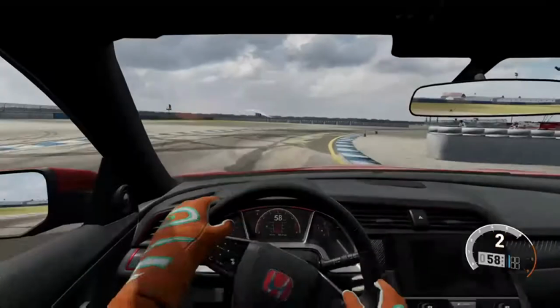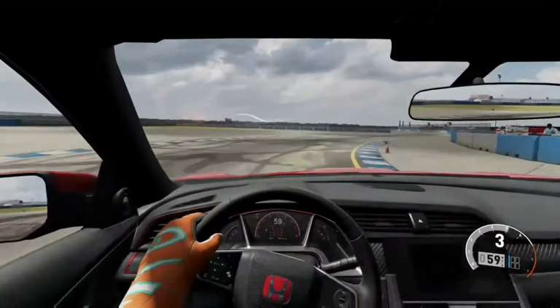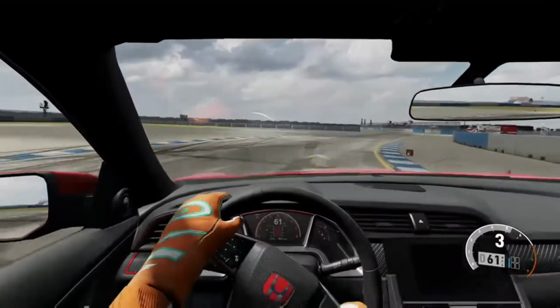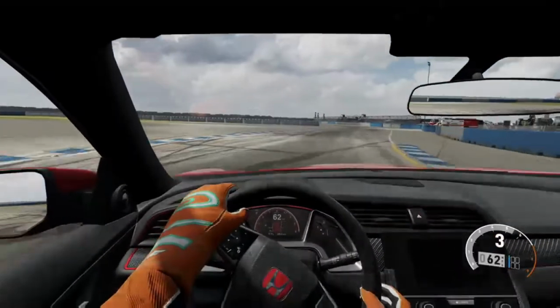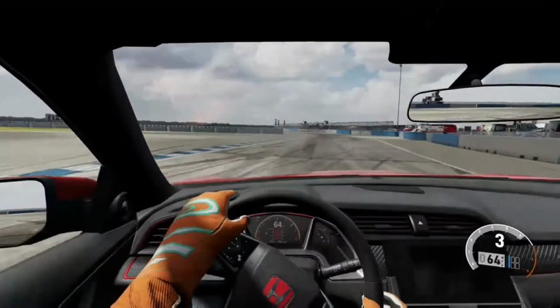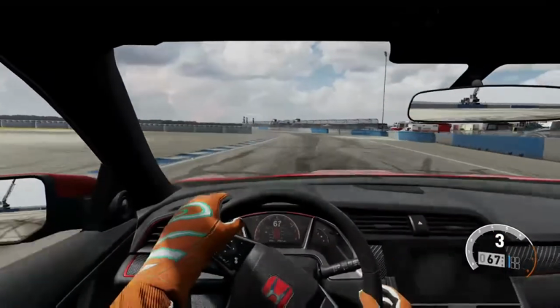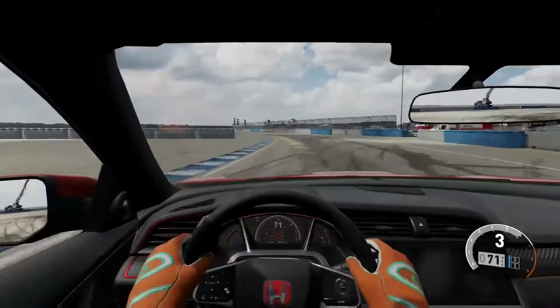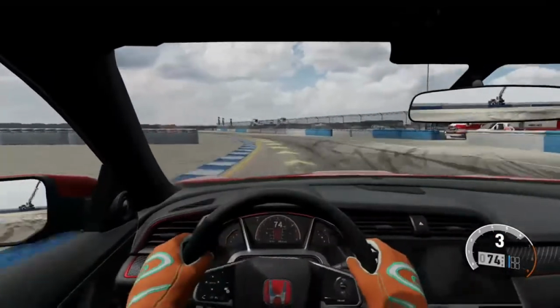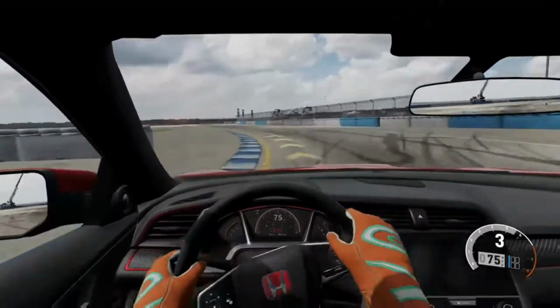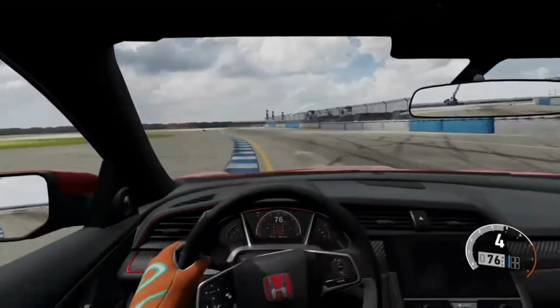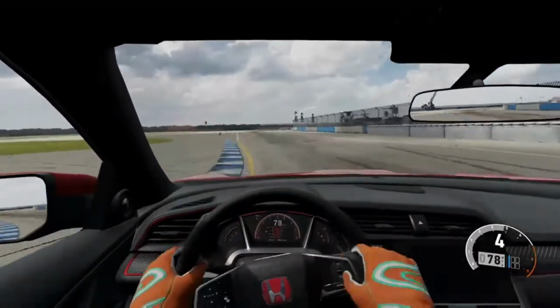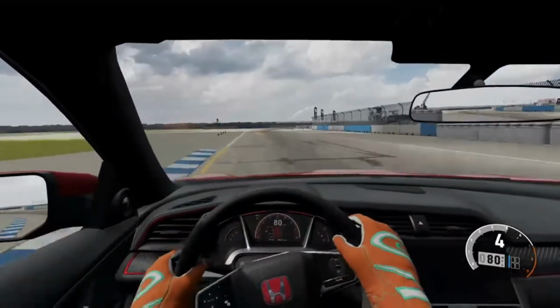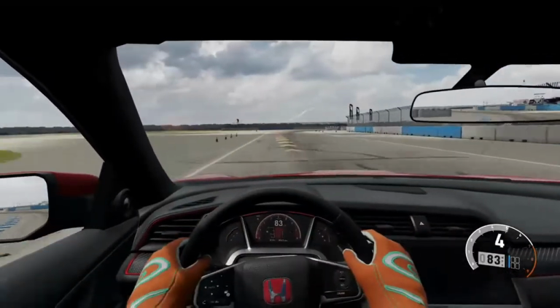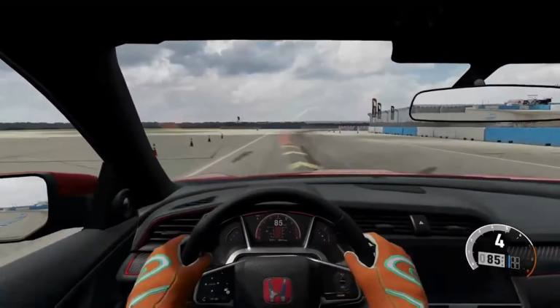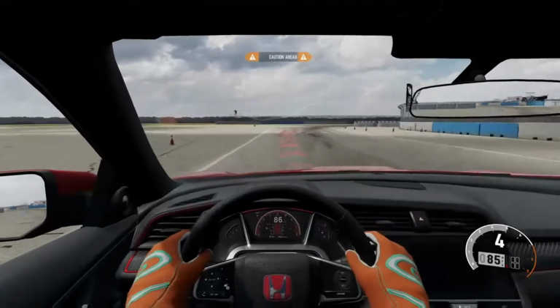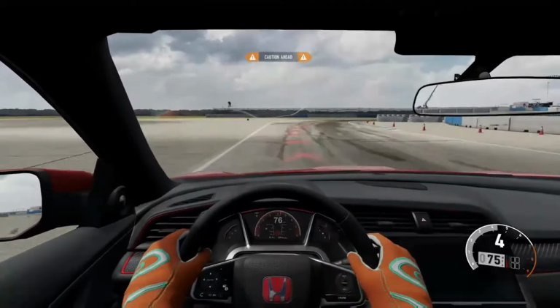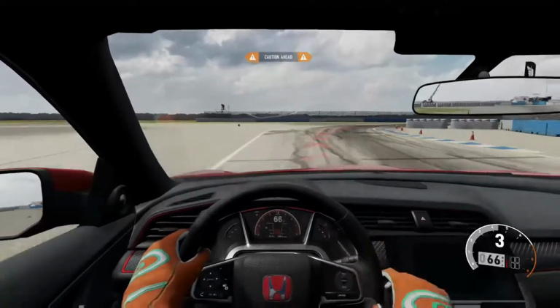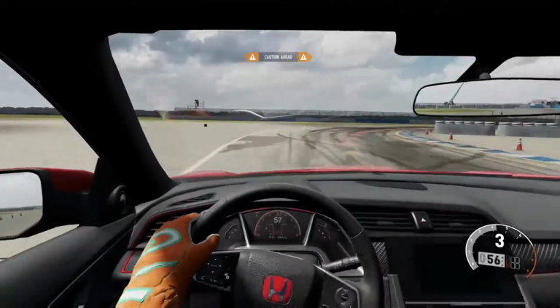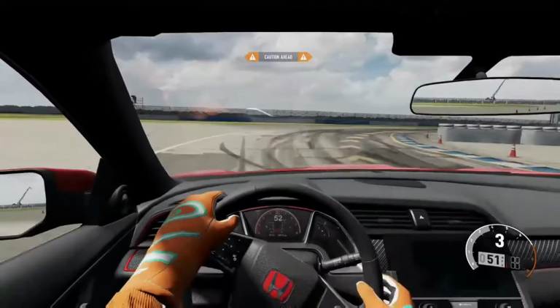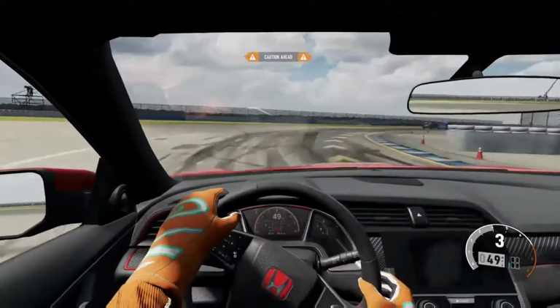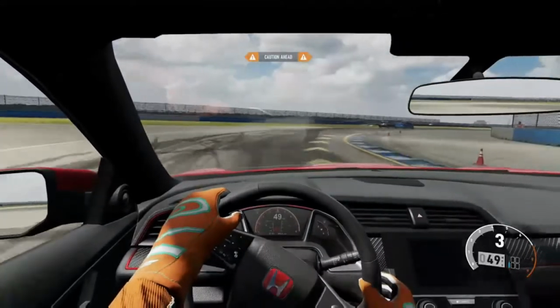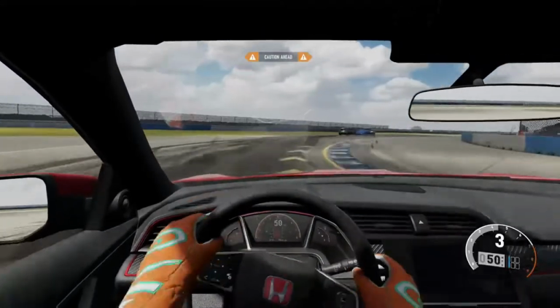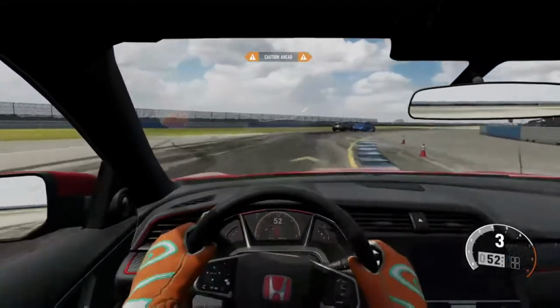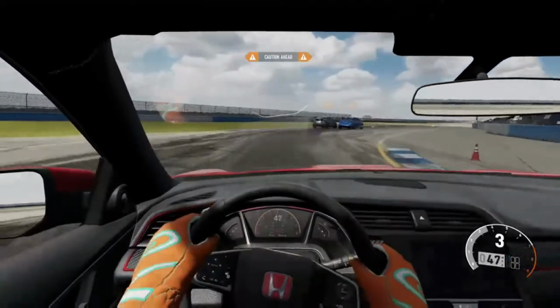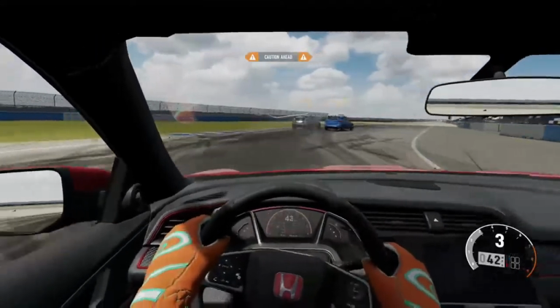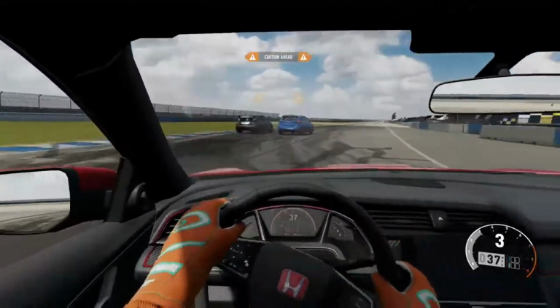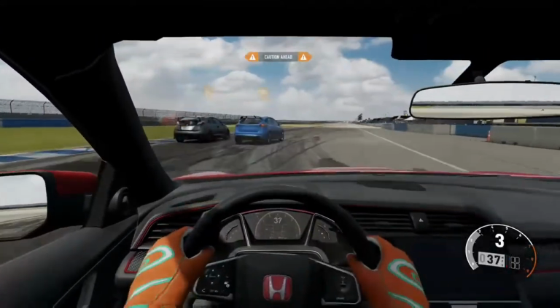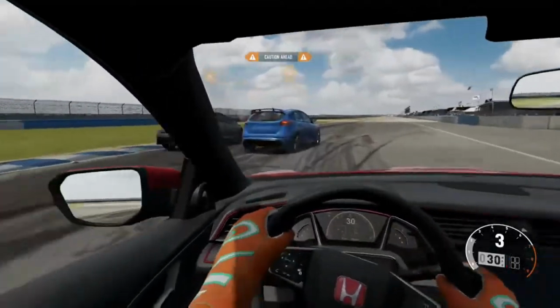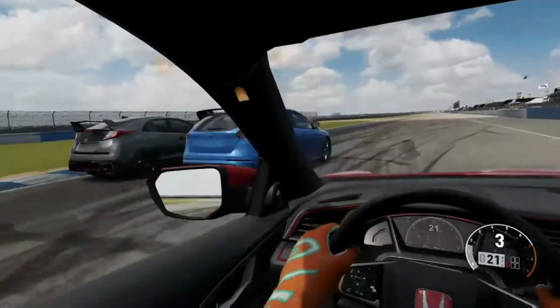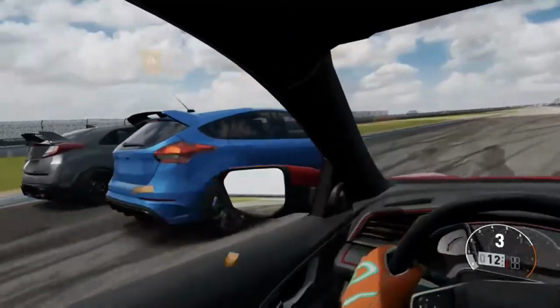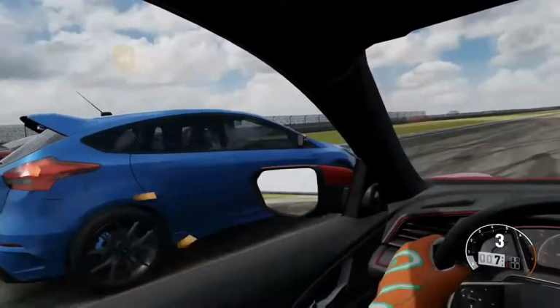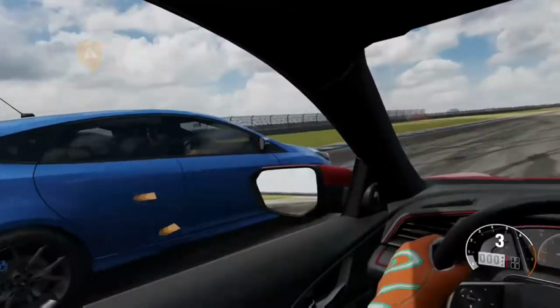What would be convenient at this point is if I were to go around this corner and find two similar cars so we could have a drag race. And that looks very convenient, so let's do it.